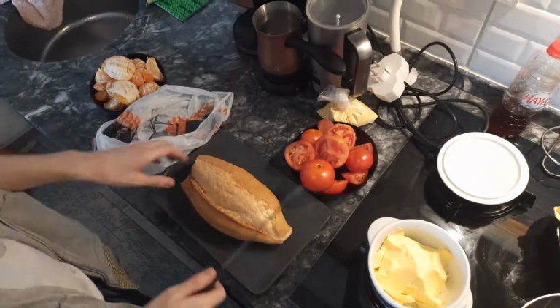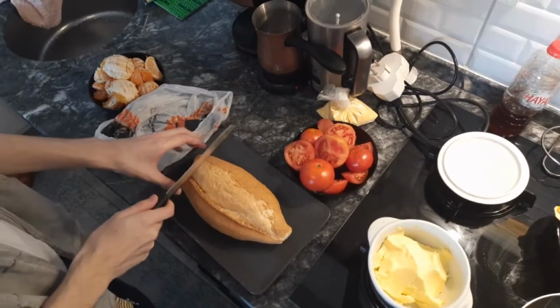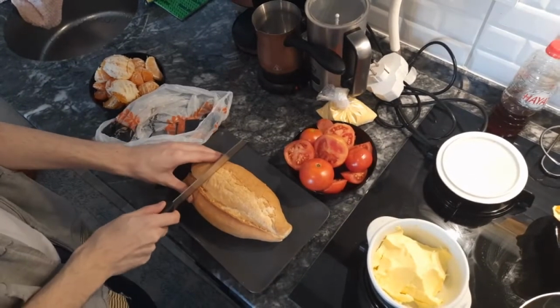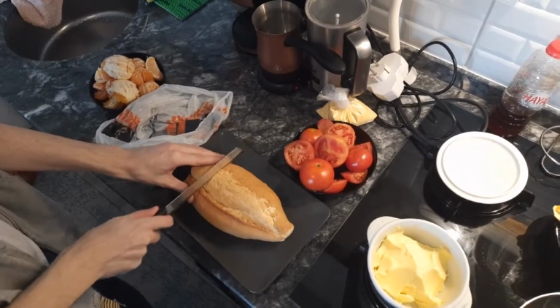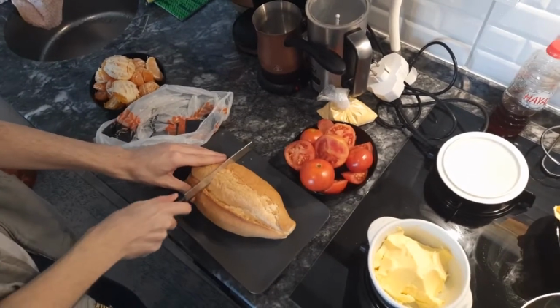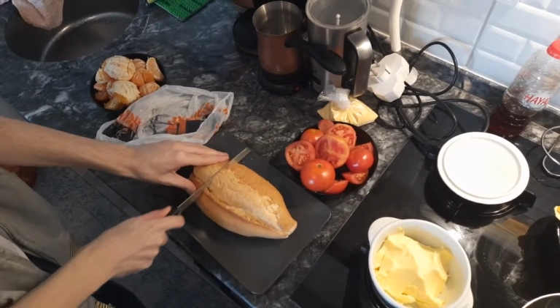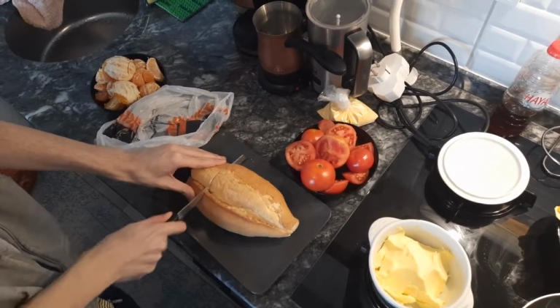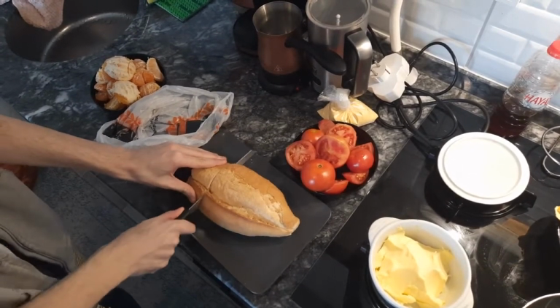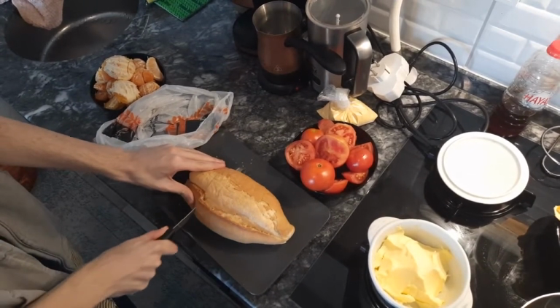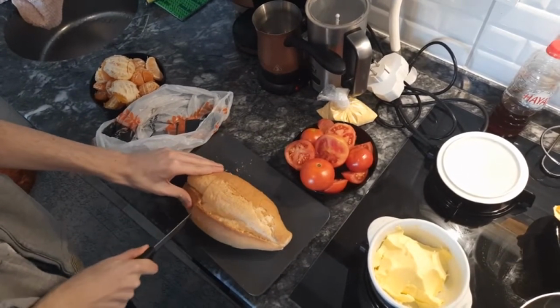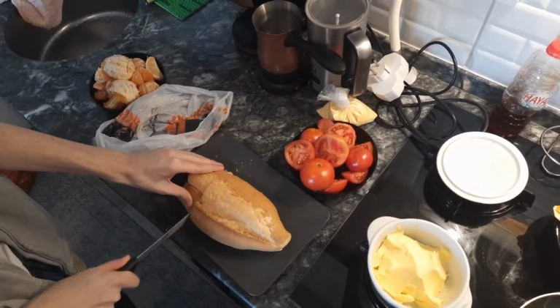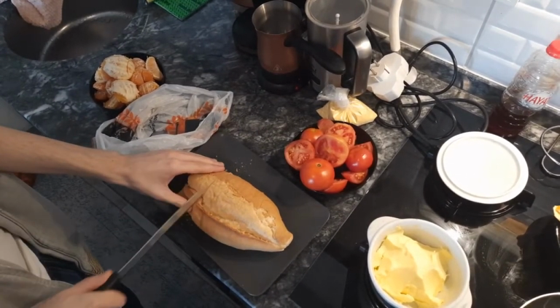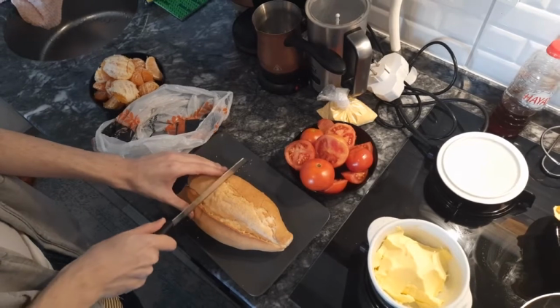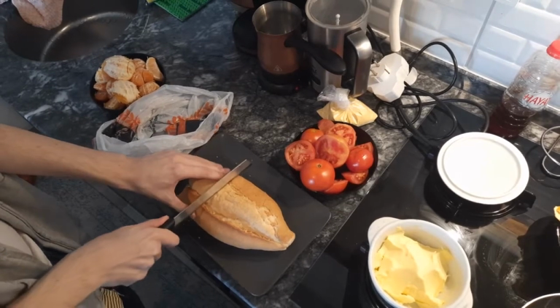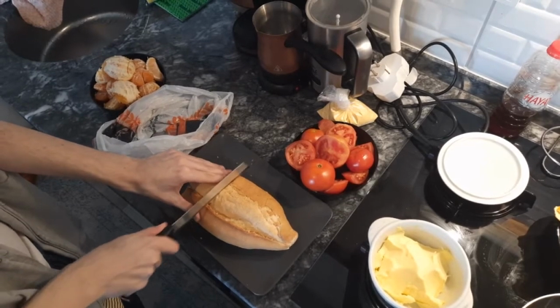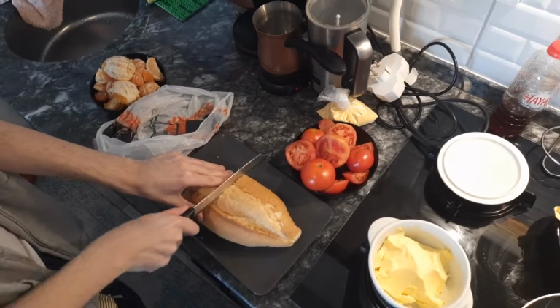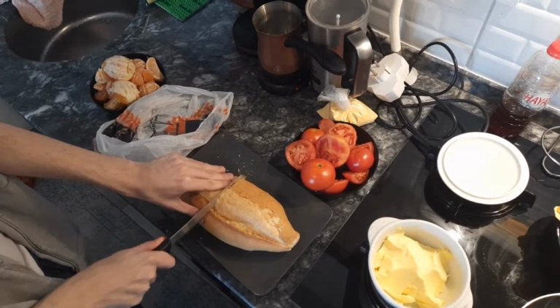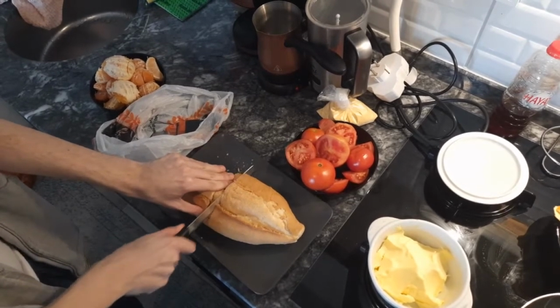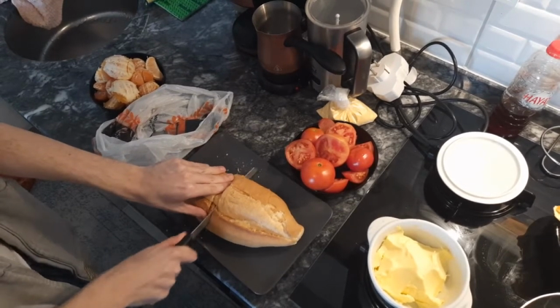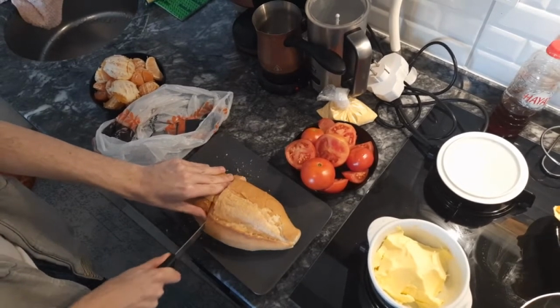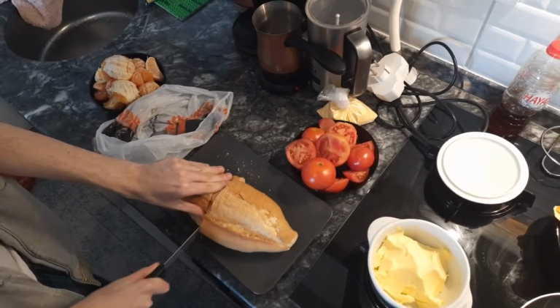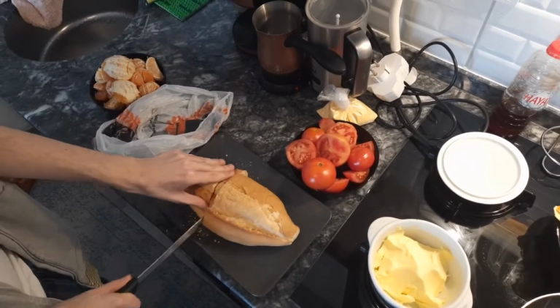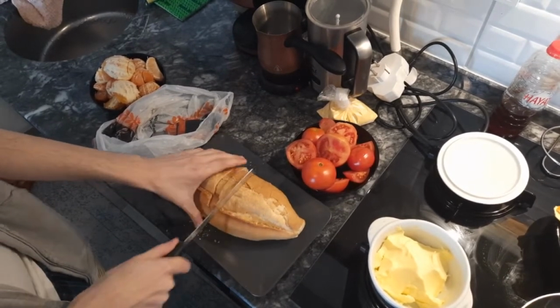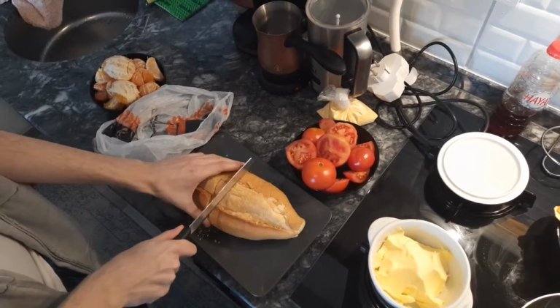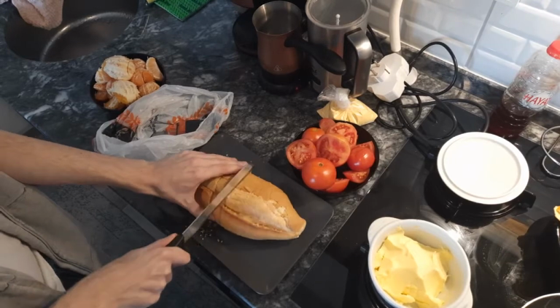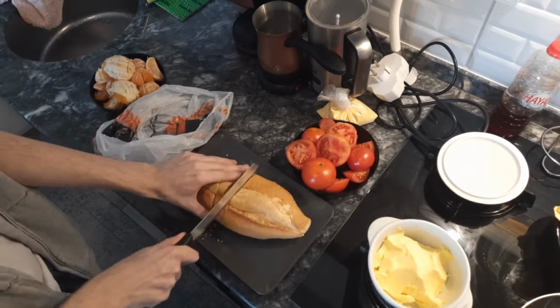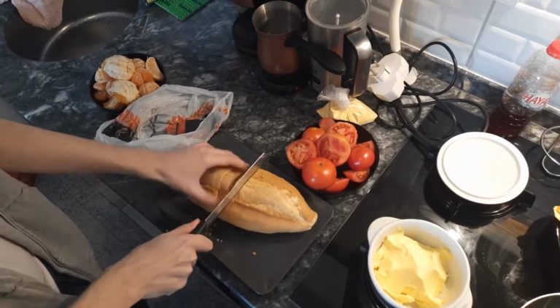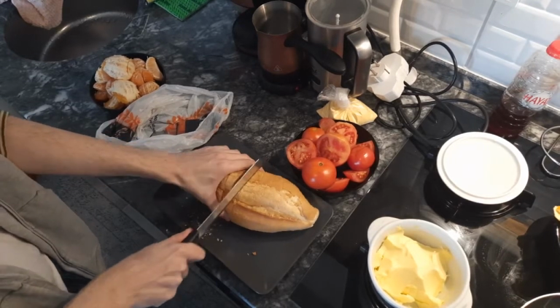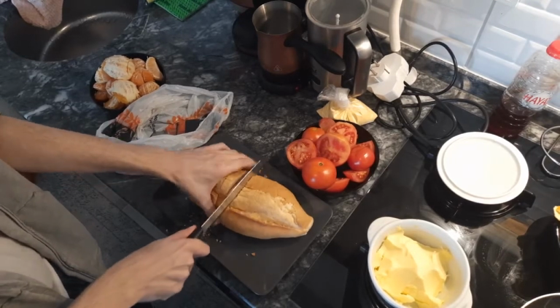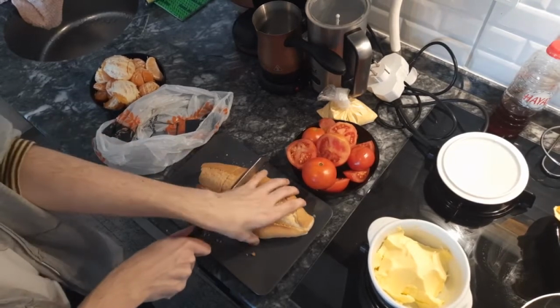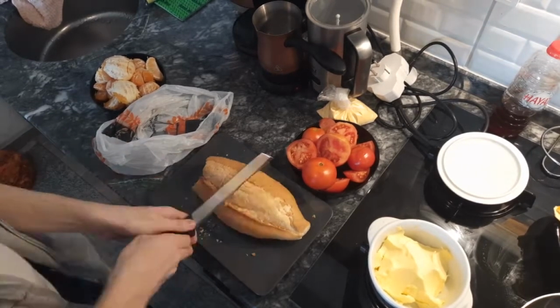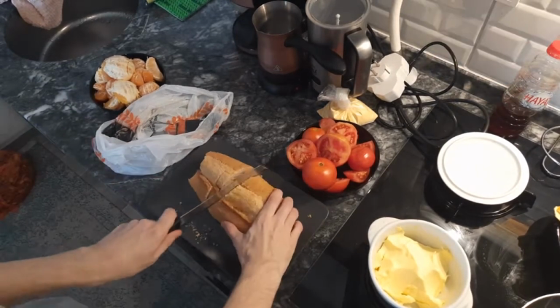Step one: get your bread out and start cutting it through the middle. You might like it thick, you might like it thin. Just know that thicker is better, because you don't want that tomato dripping all around you — you want to be the one dripping. Mine are pretty thin; that's just how I like it.